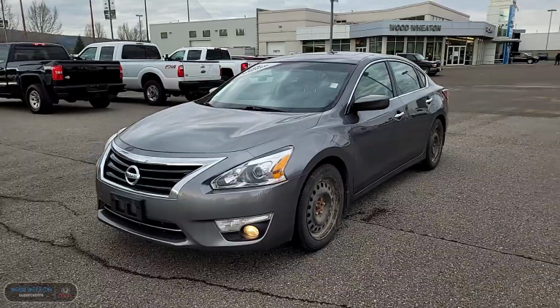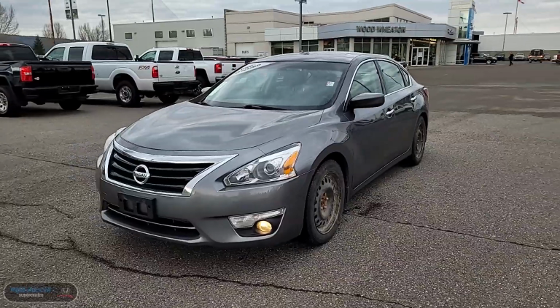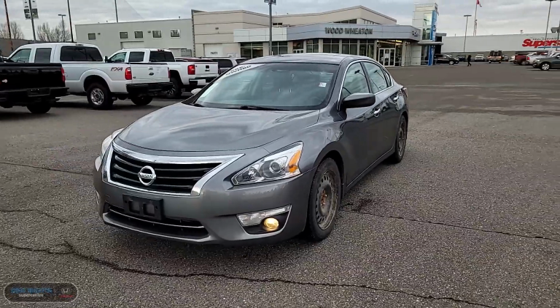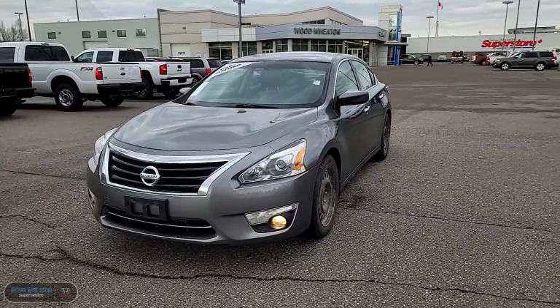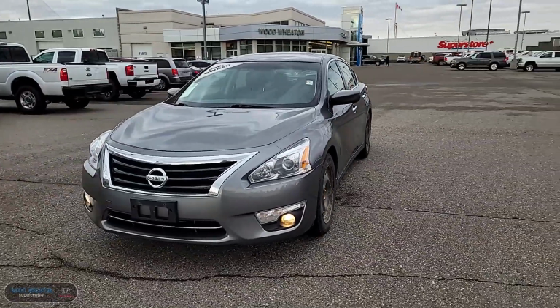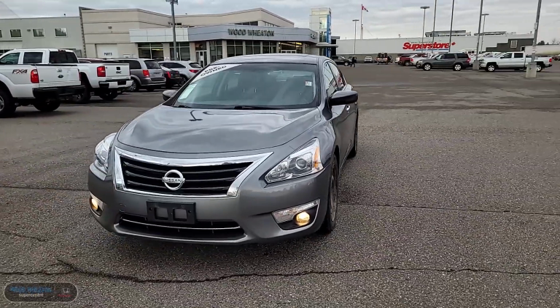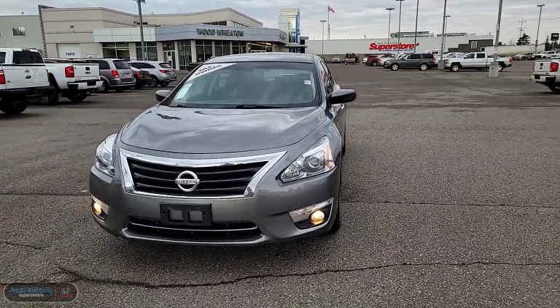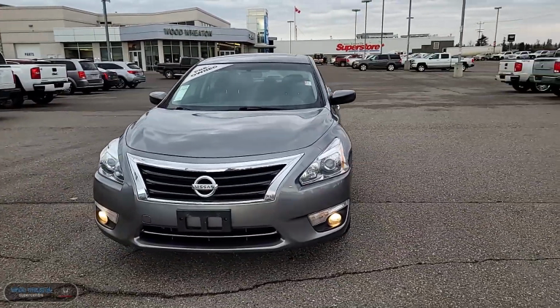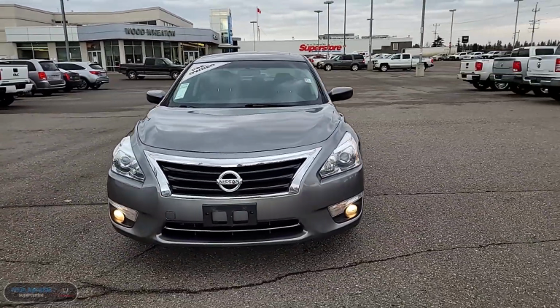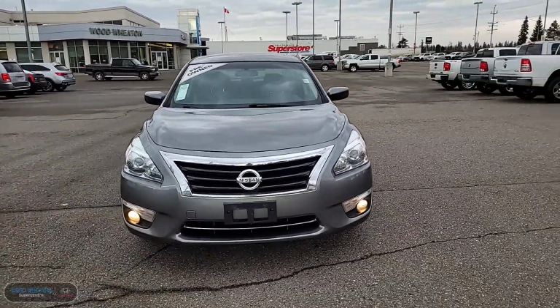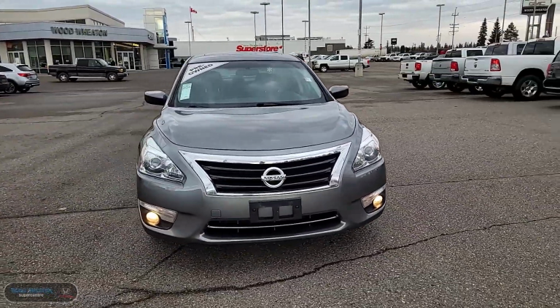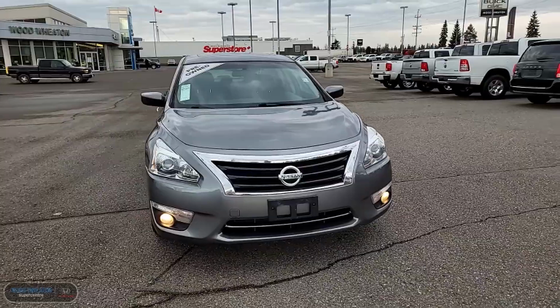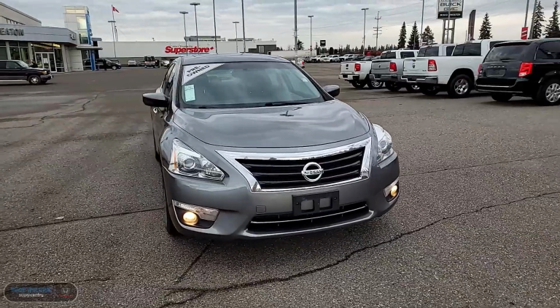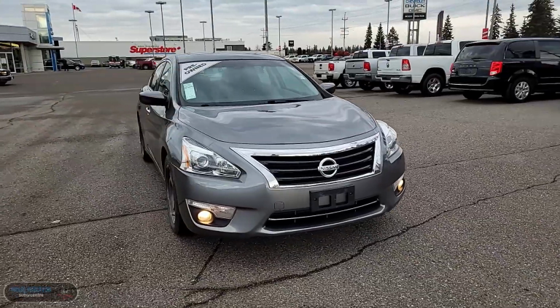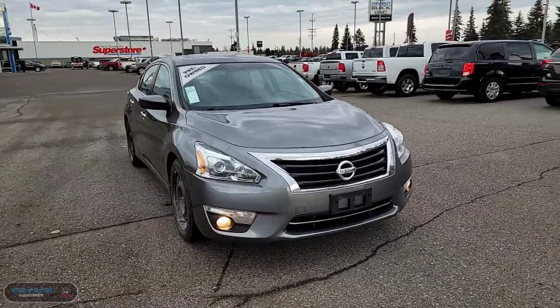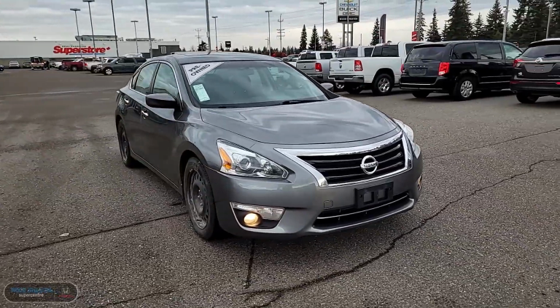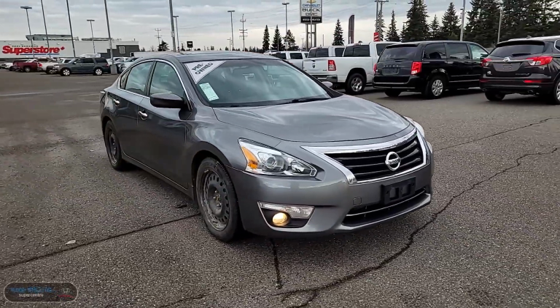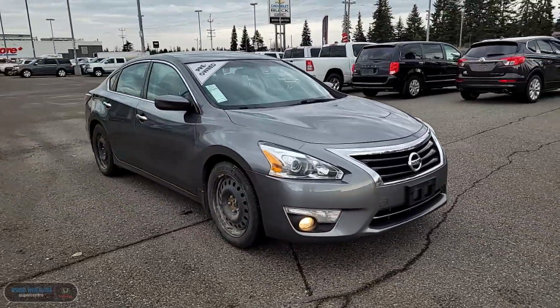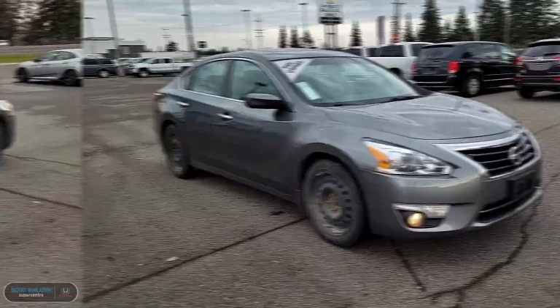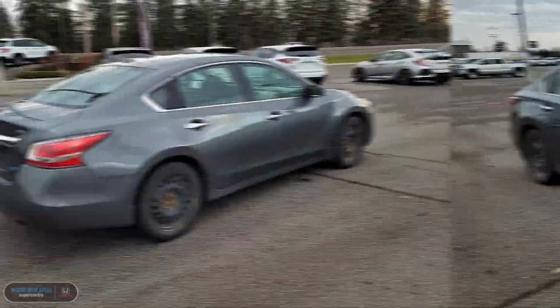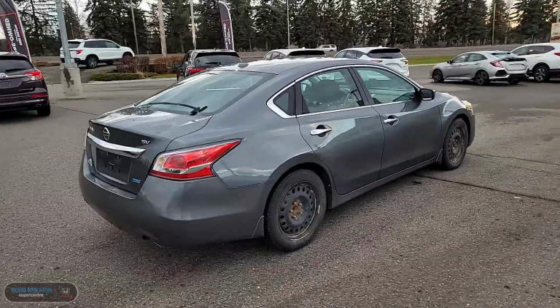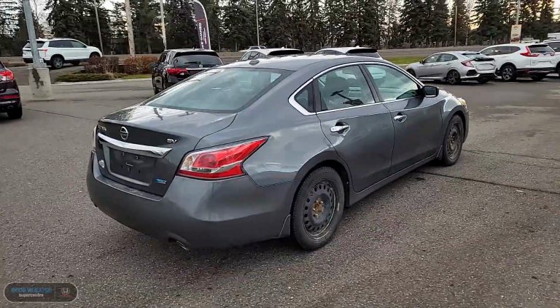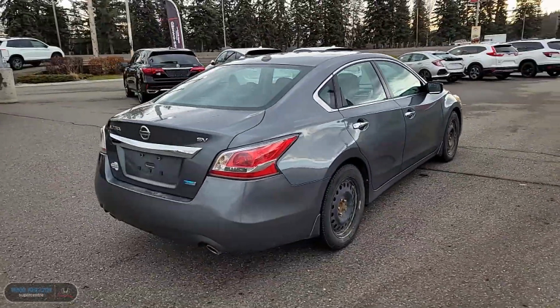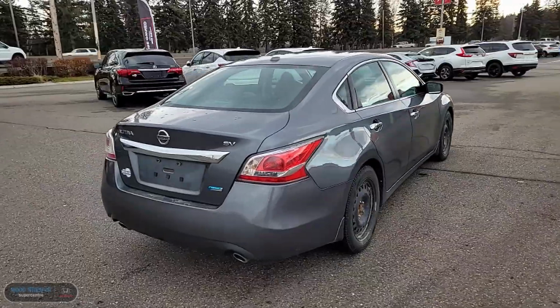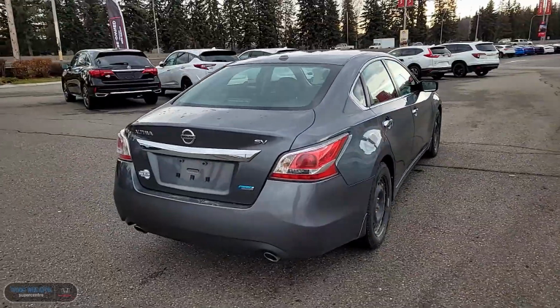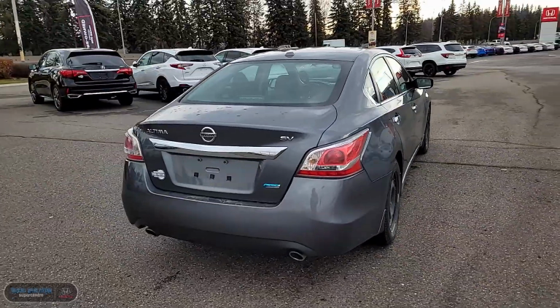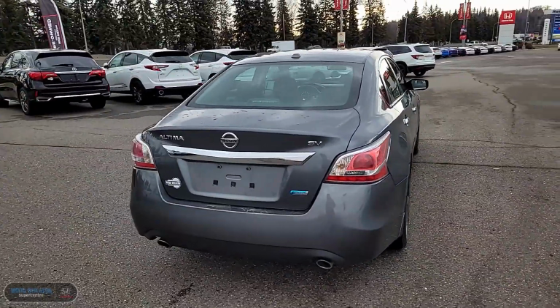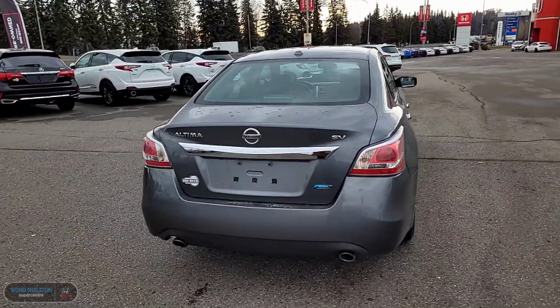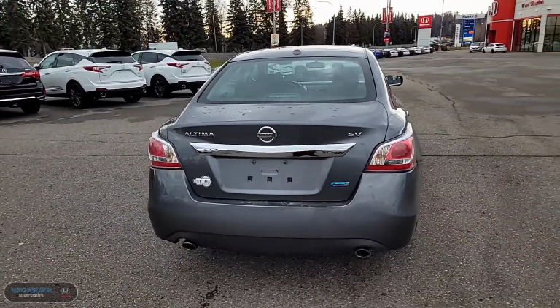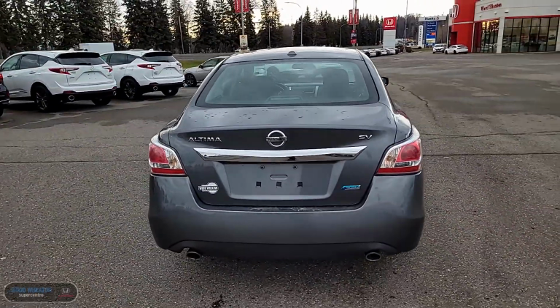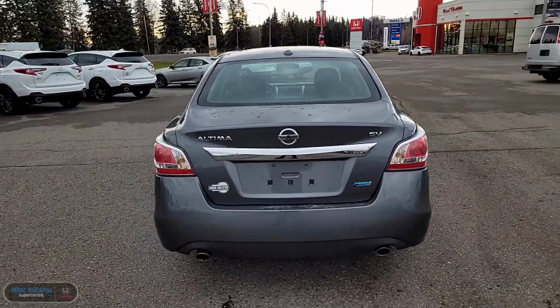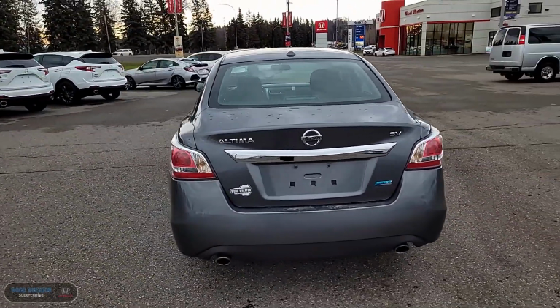Hey folks, it's Matt here from Wood Wheaton, and today we're going to take a look at our 2014 Nissan Altima SV. The Altima comes equipped with a 2.5-liter 4-cylinder engine and is also a front-wheel drive vehicle.